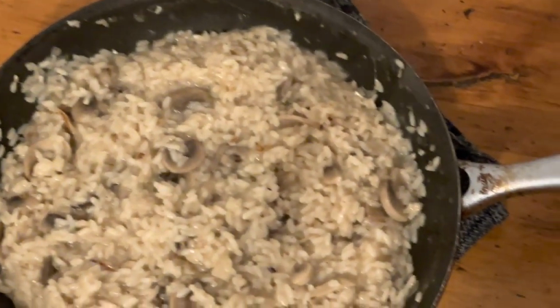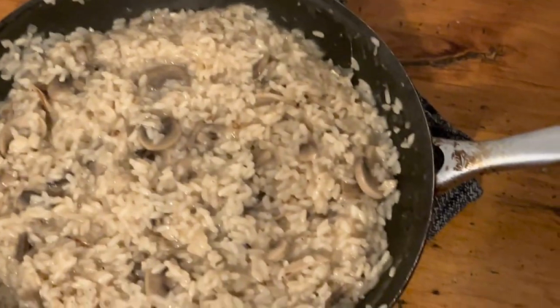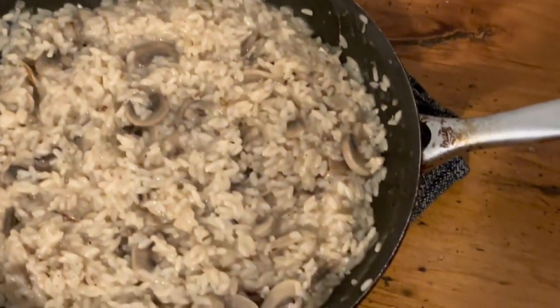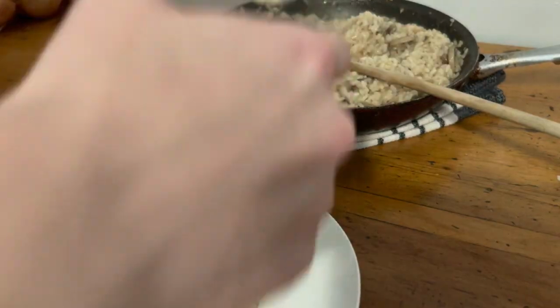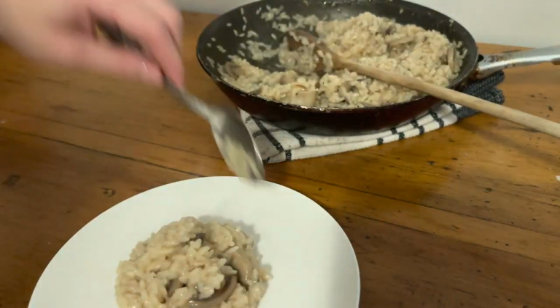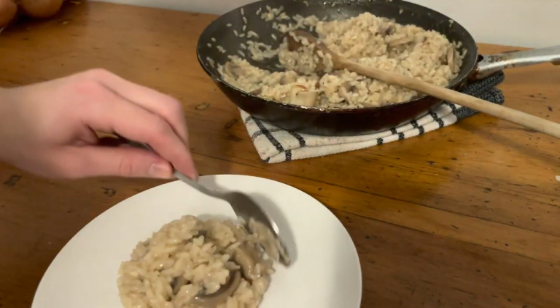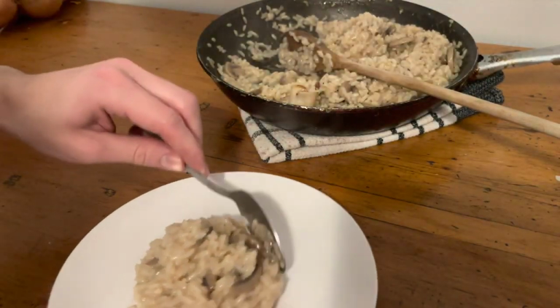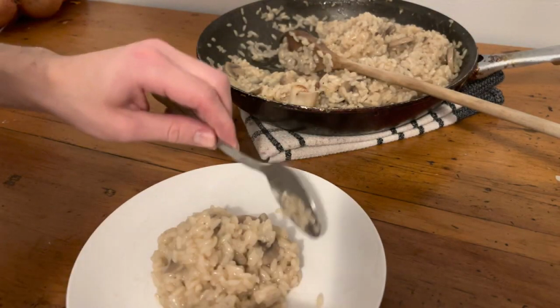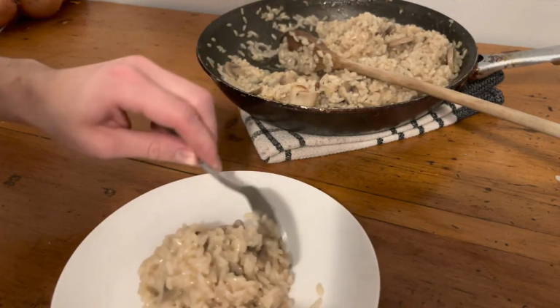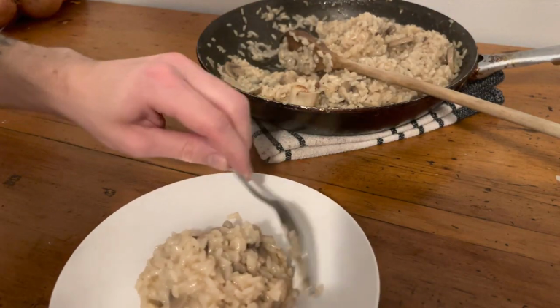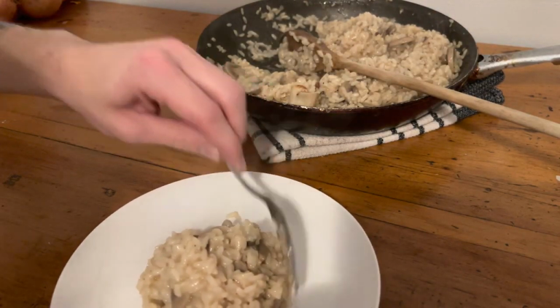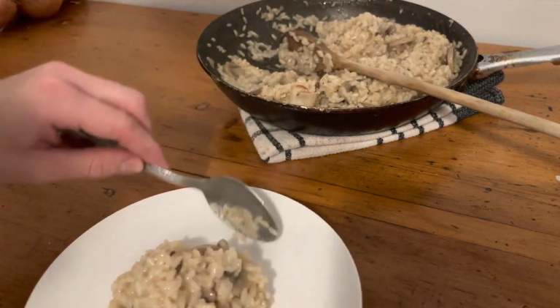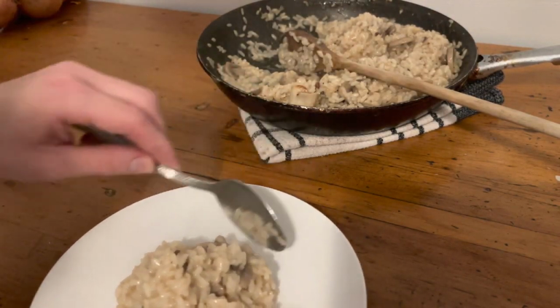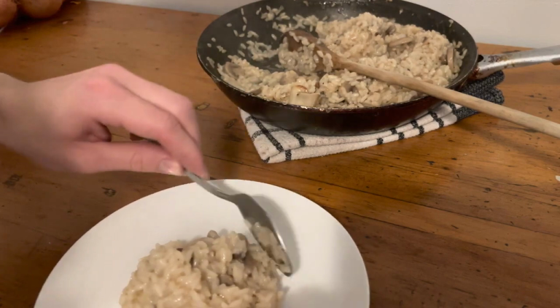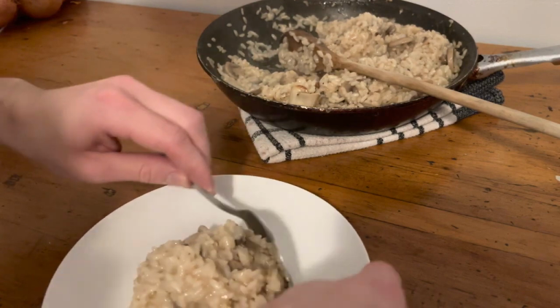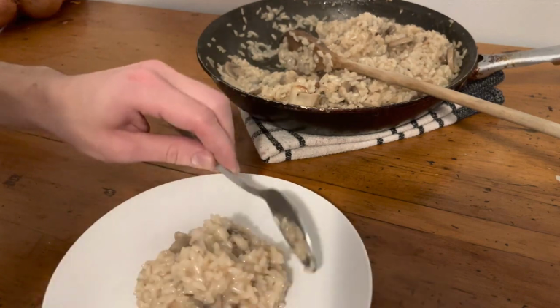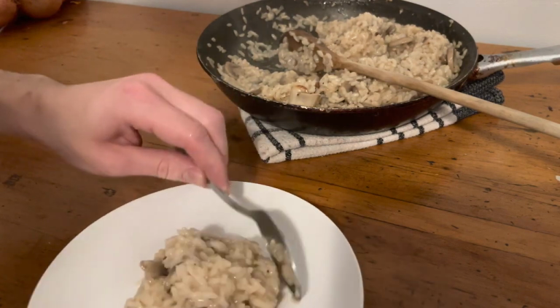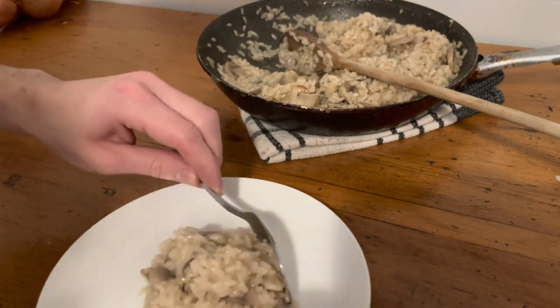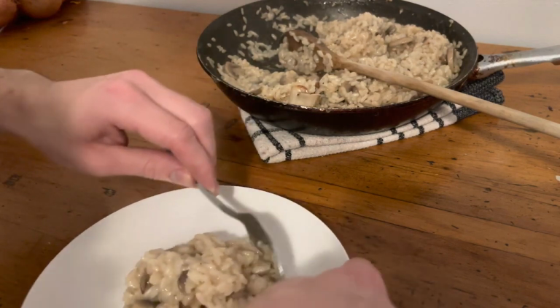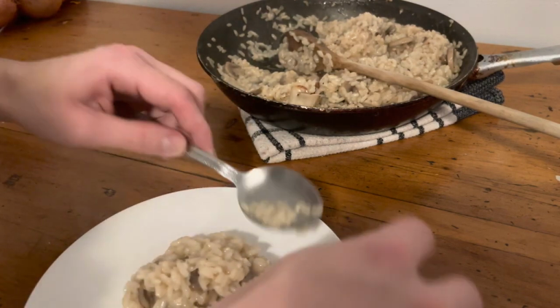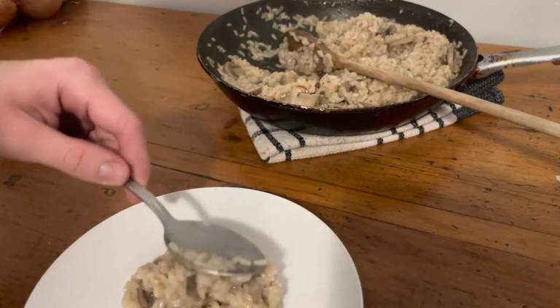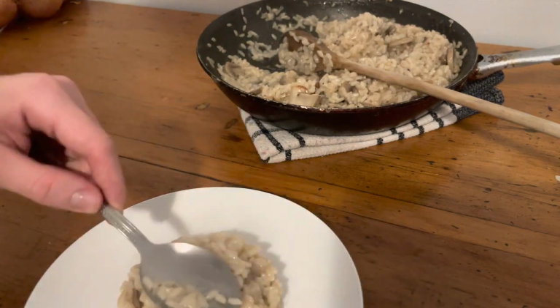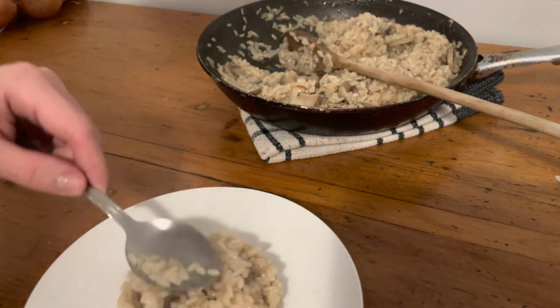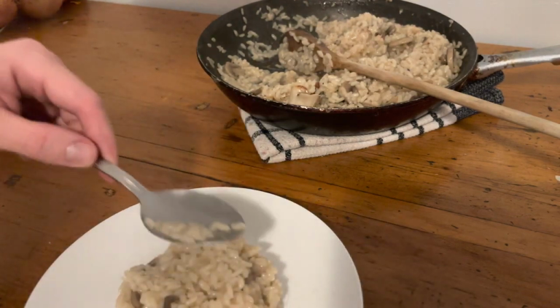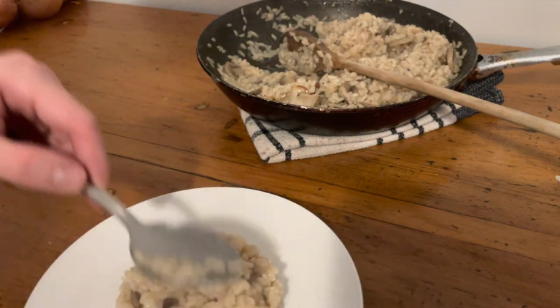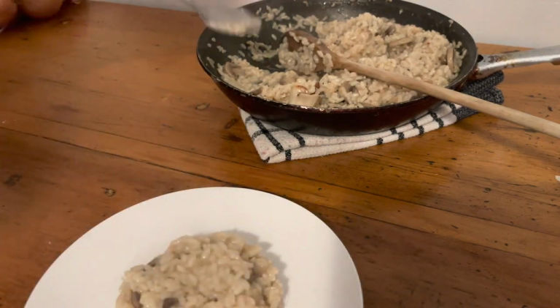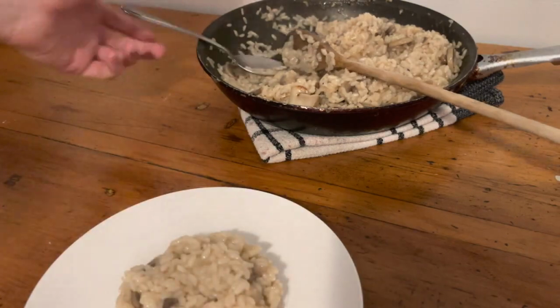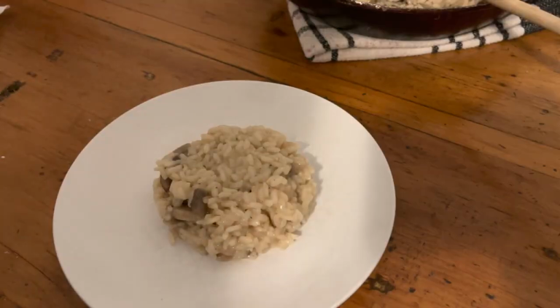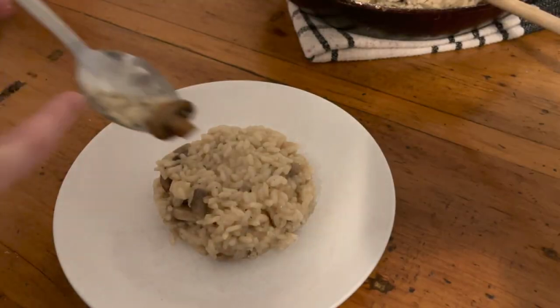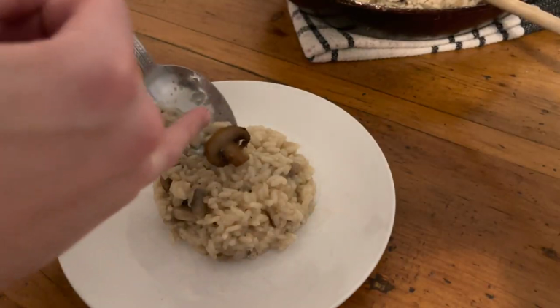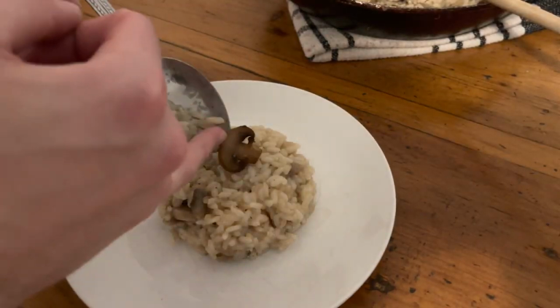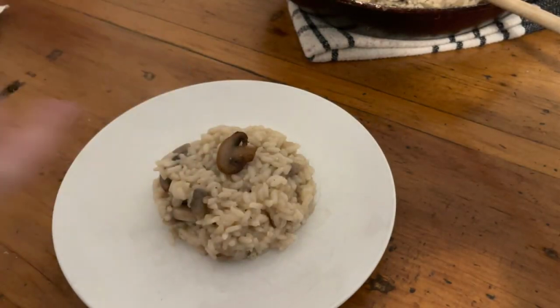Now it's time to plate it up, using my iconic beef tartare shaping method for a nice portion. Then the extra mushrooms on top — always an odd number.